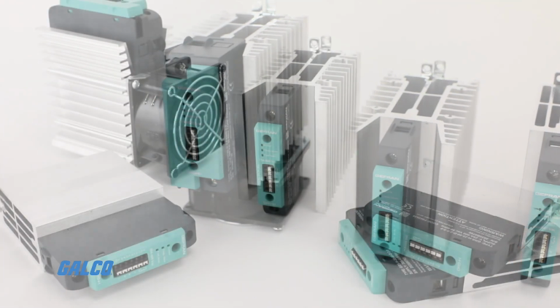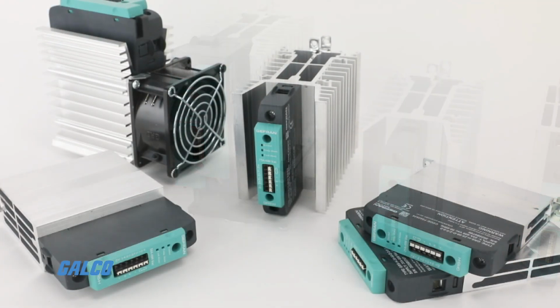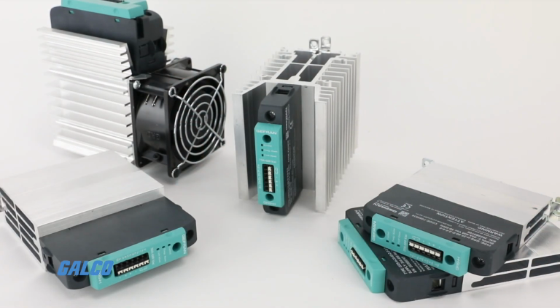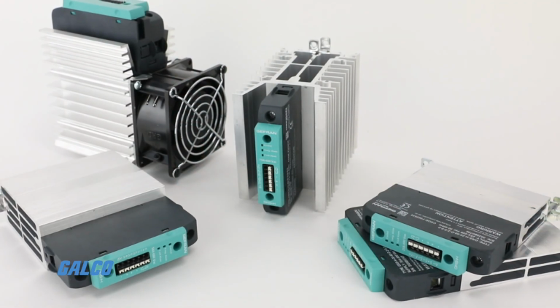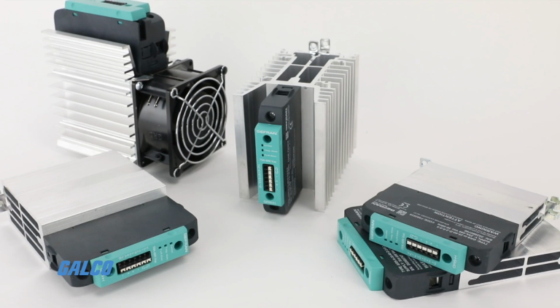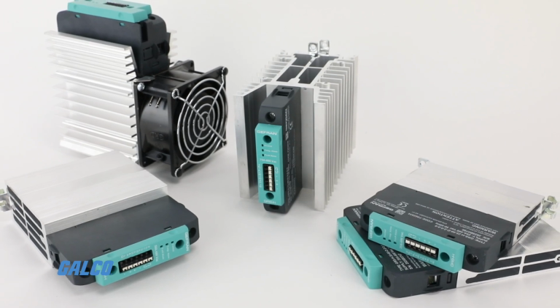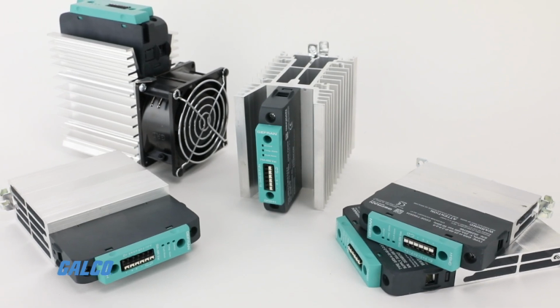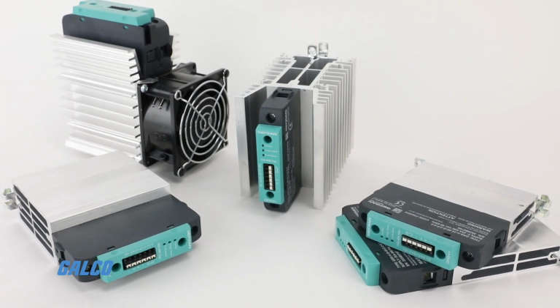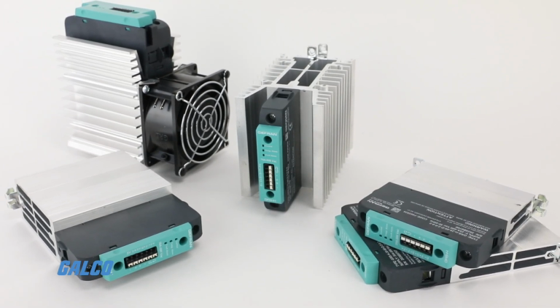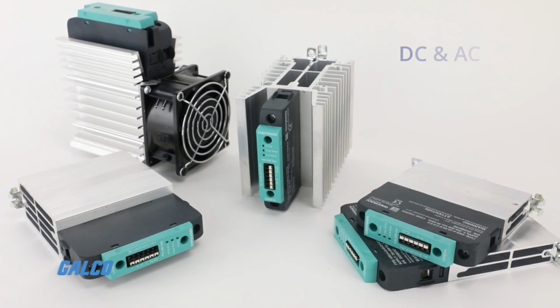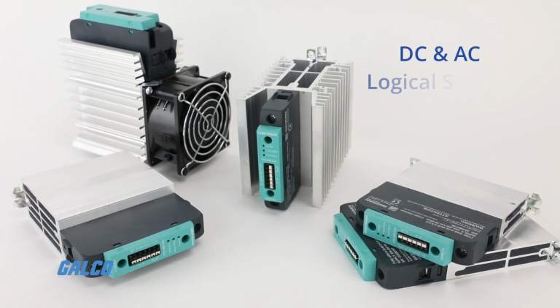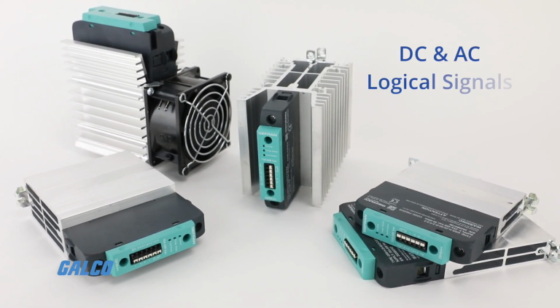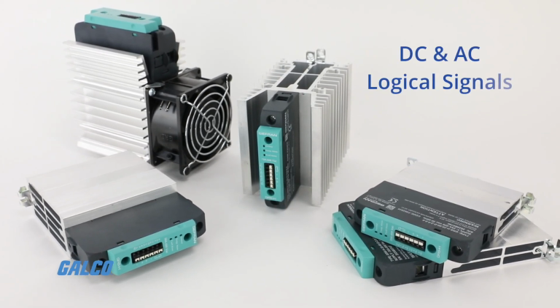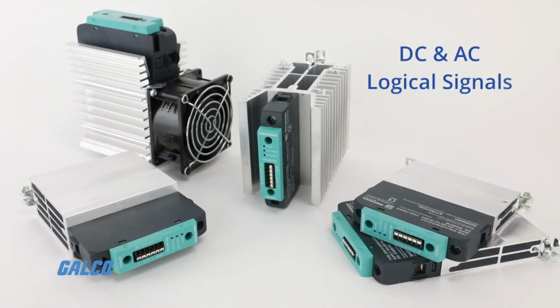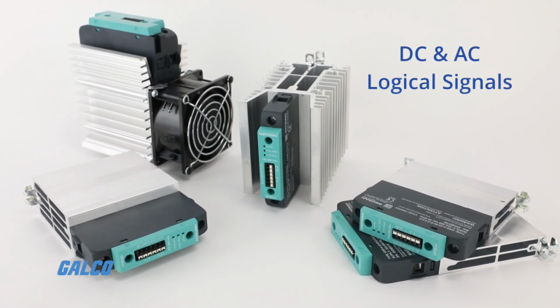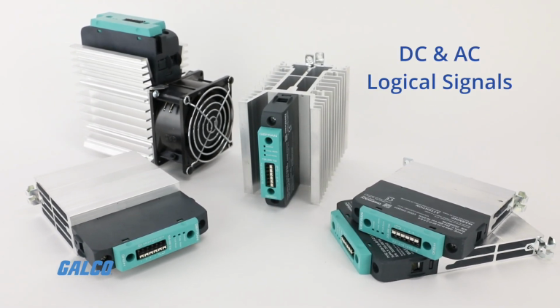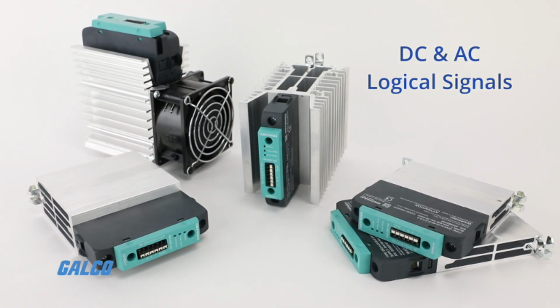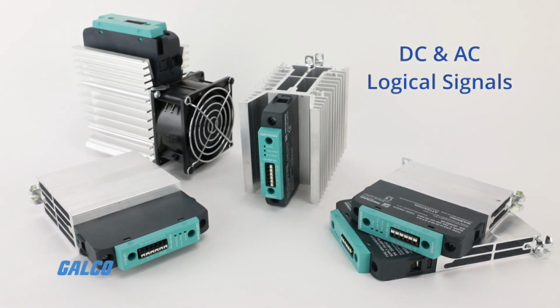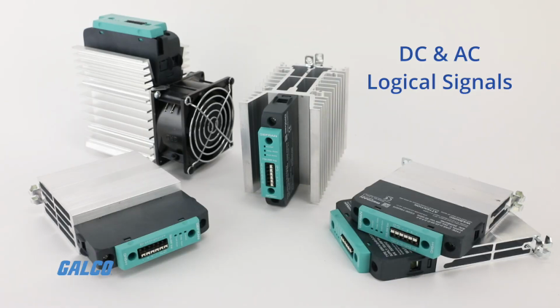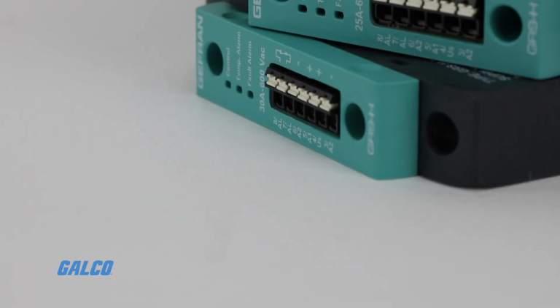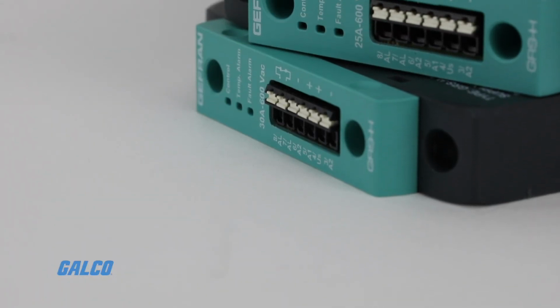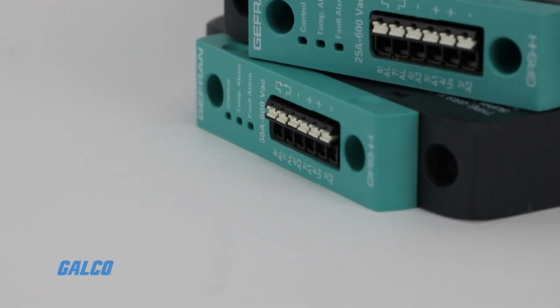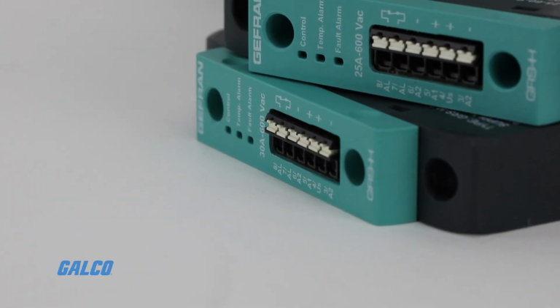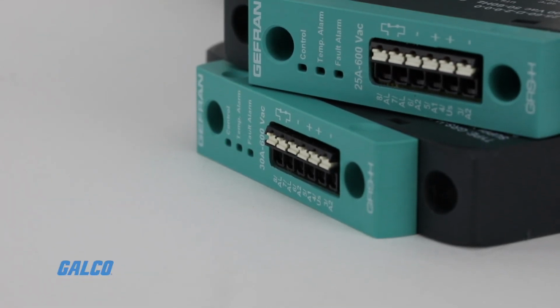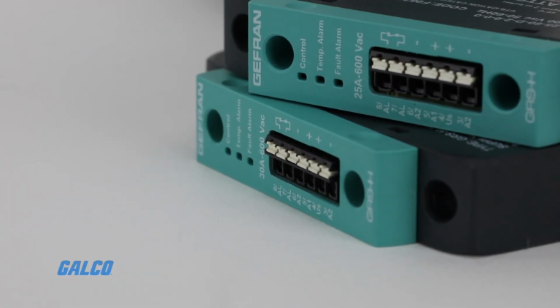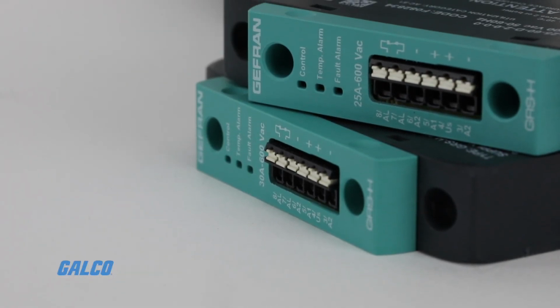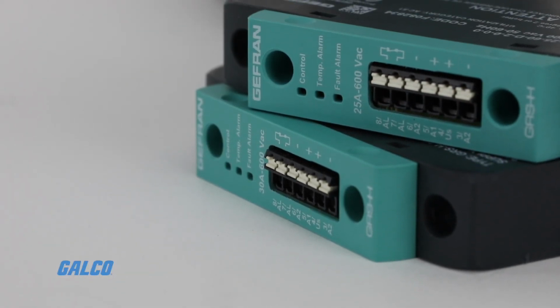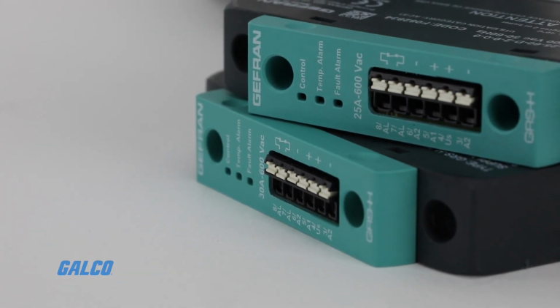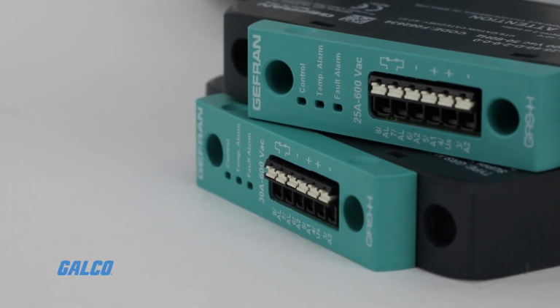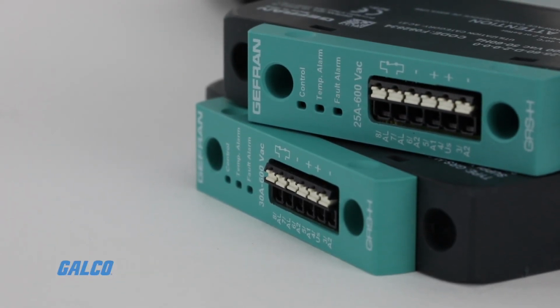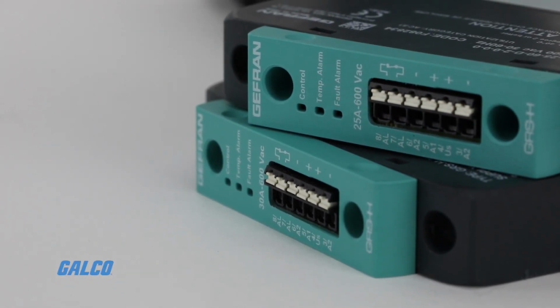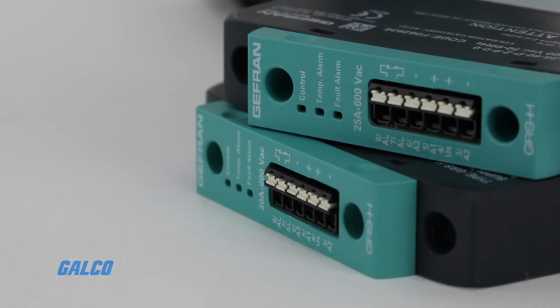The GRS-H series can be controlled by DC and AC logical signals, managed through push-in connectors for a faster, easier connection.